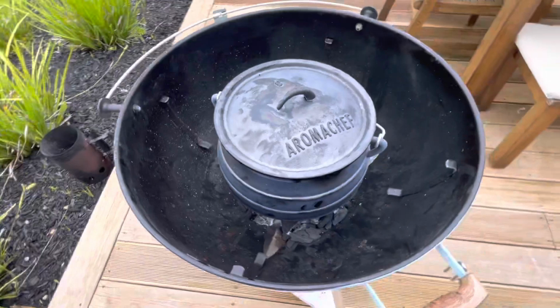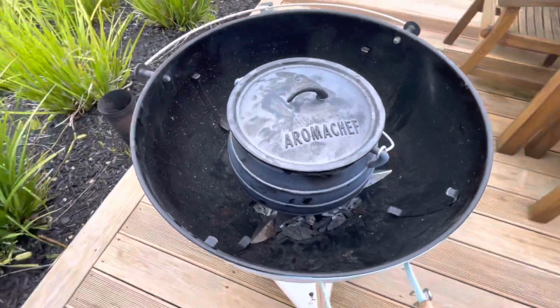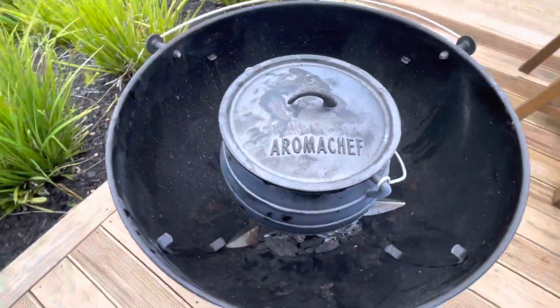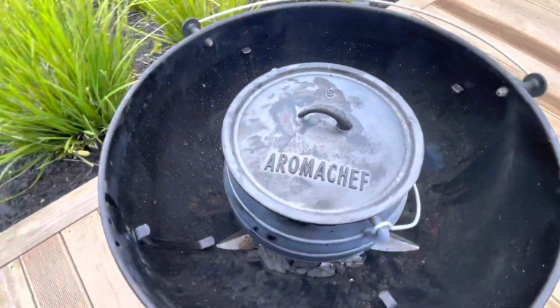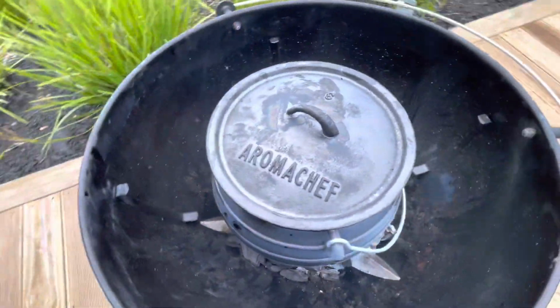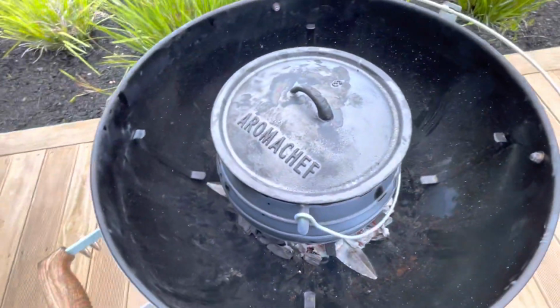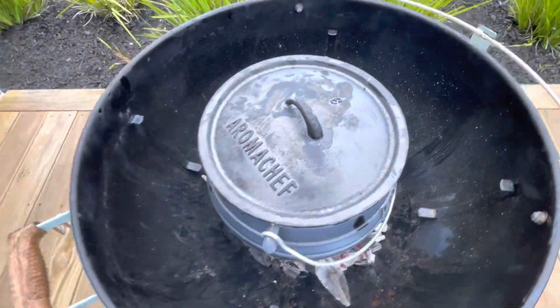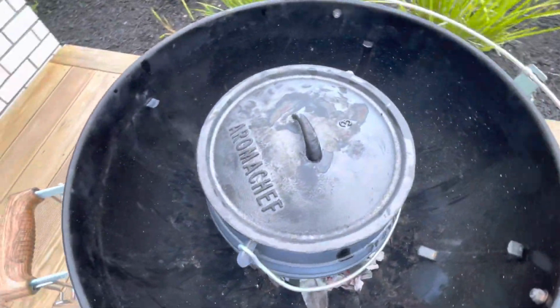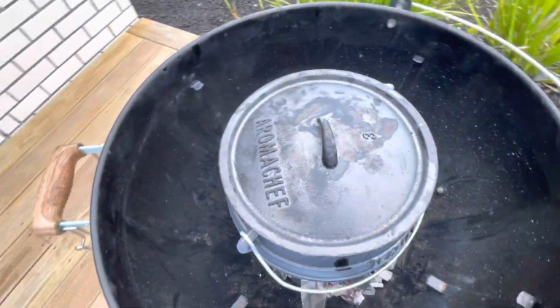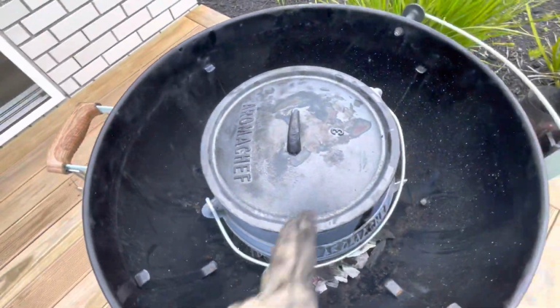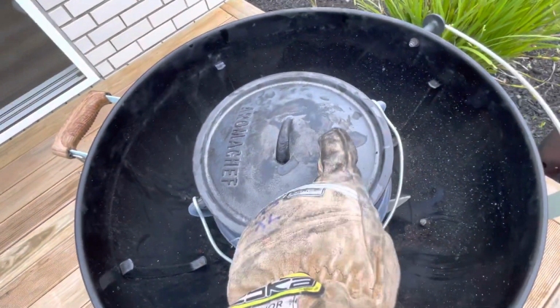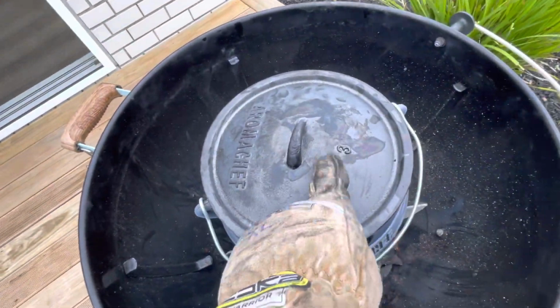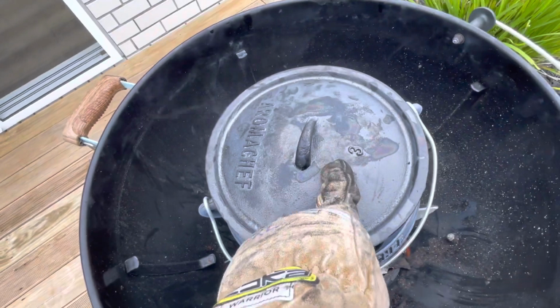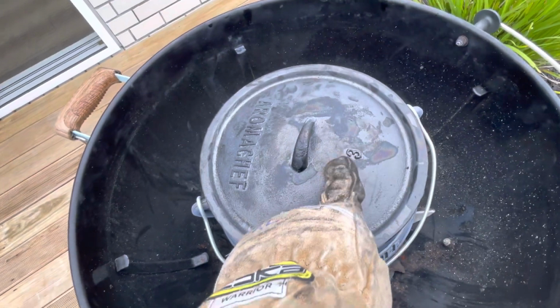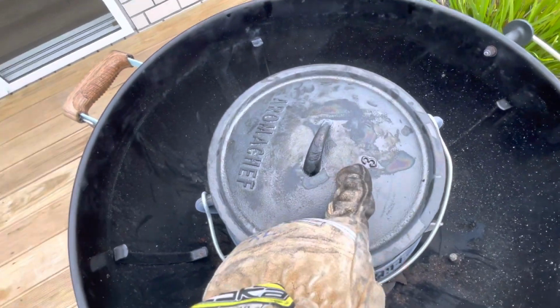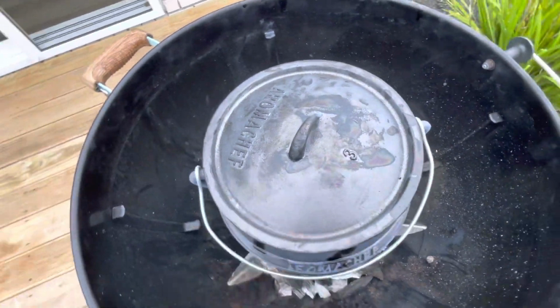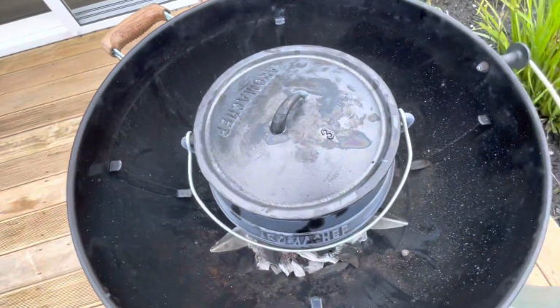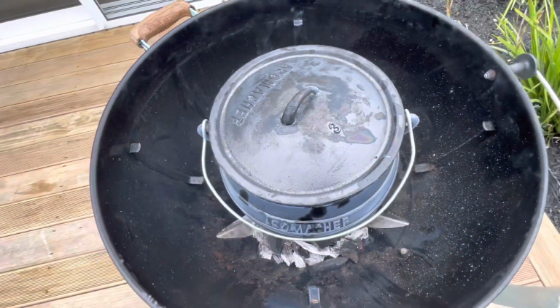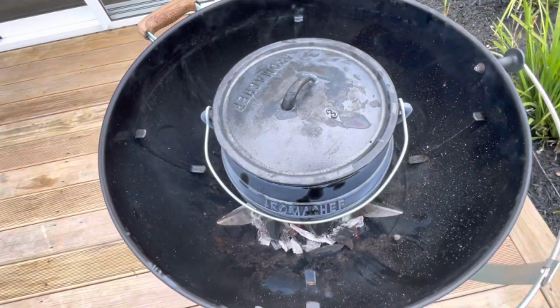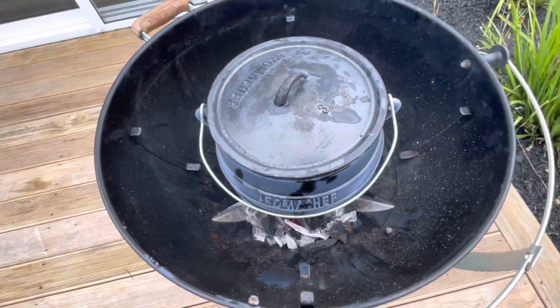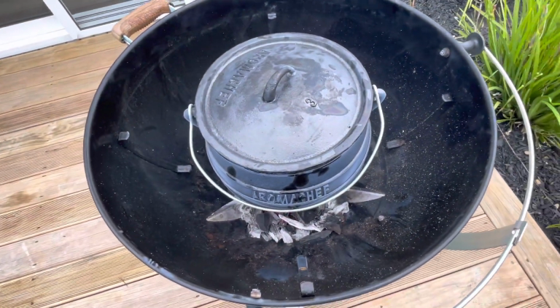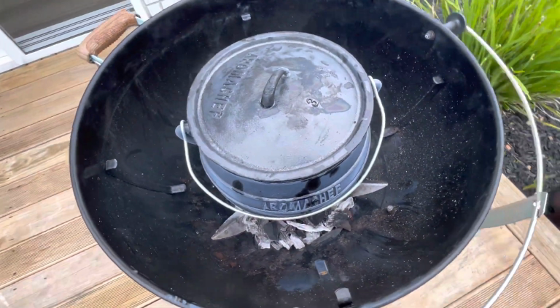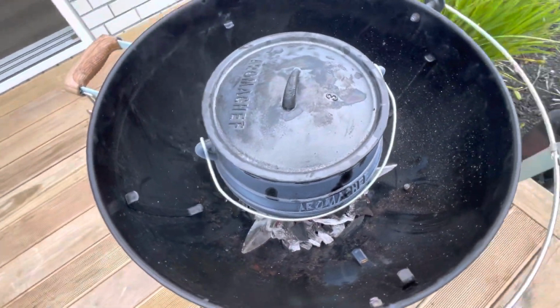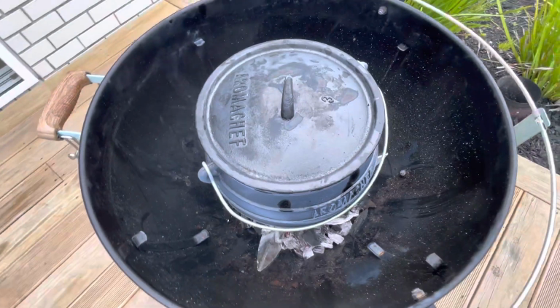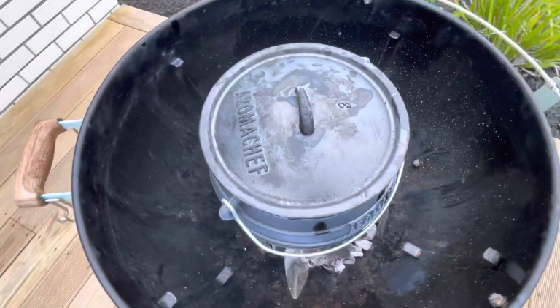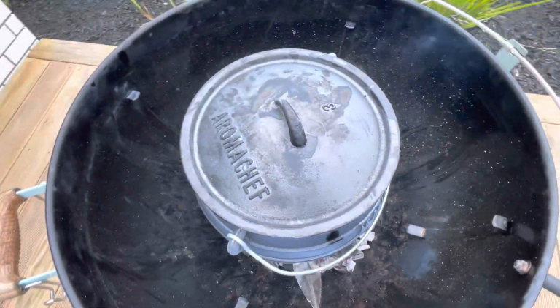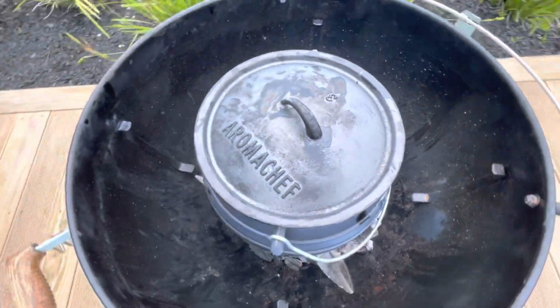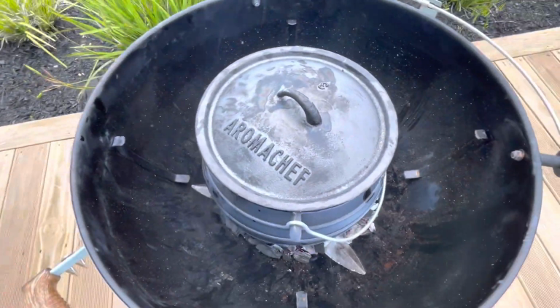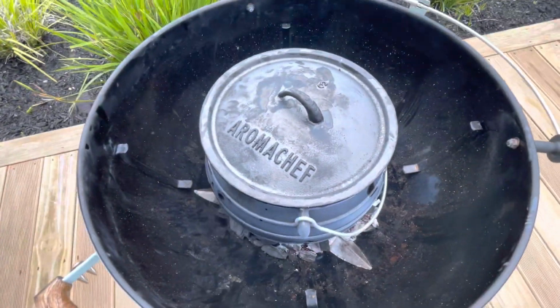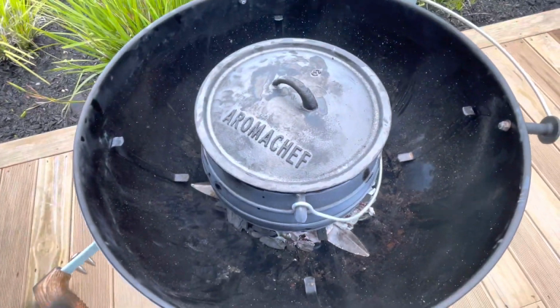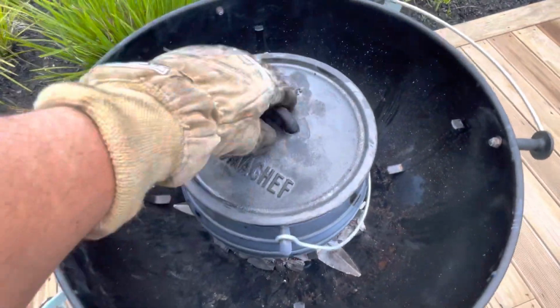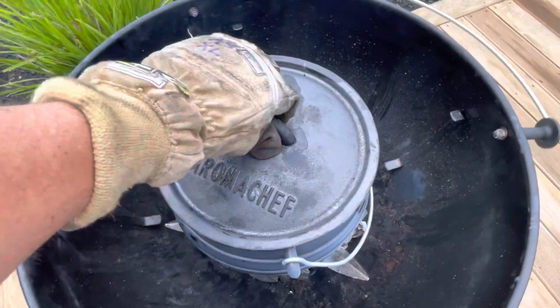We'll let this go for another 15 to 20 minutes and then we'll take it off. Before I forget, this is a size 3 pot — these are the ones we're selling on our website. It's the most popular family size pot and you can definitely feed between 8 and 12 people from a pot of this size.